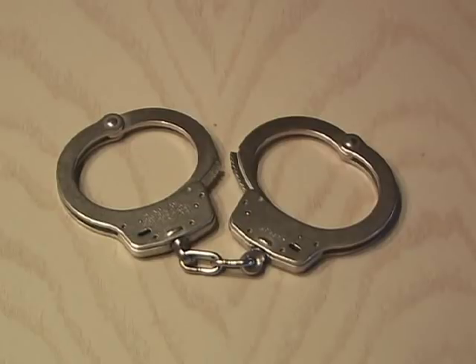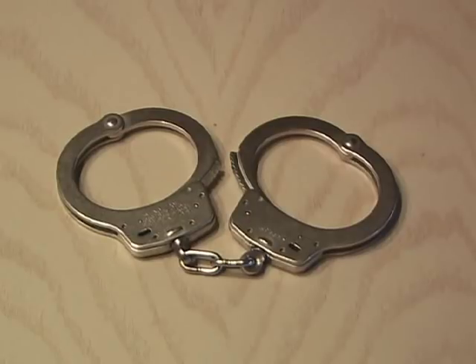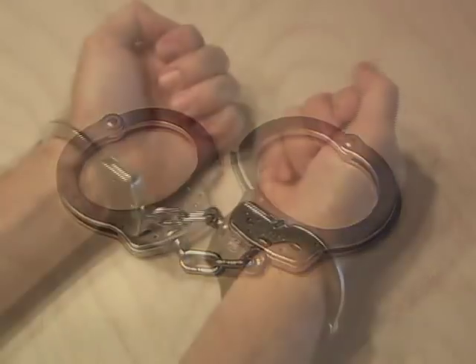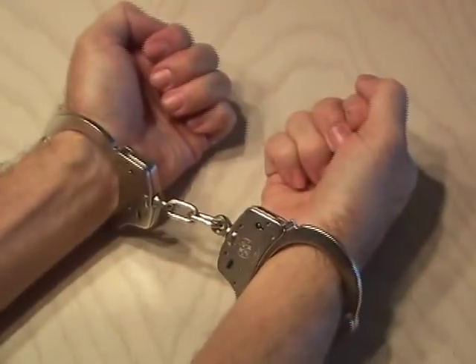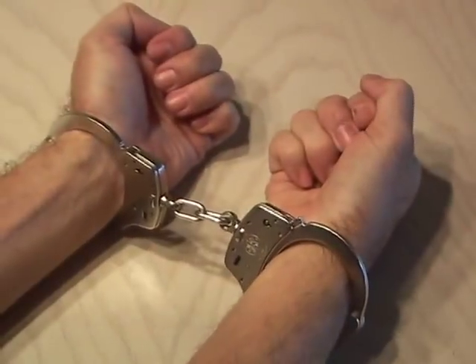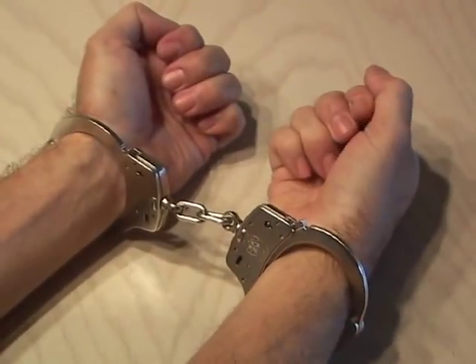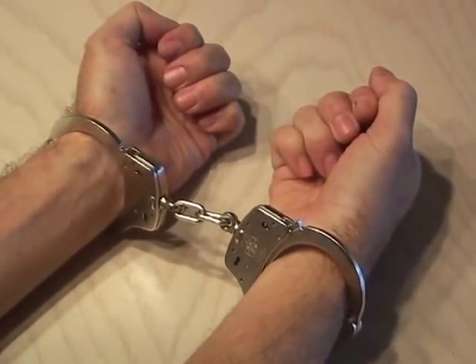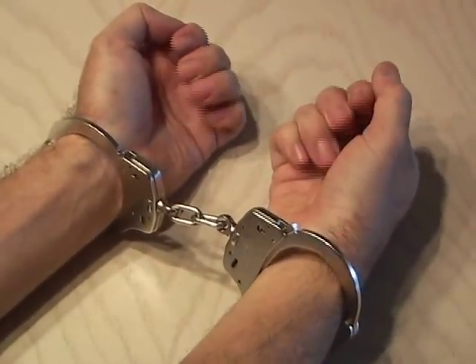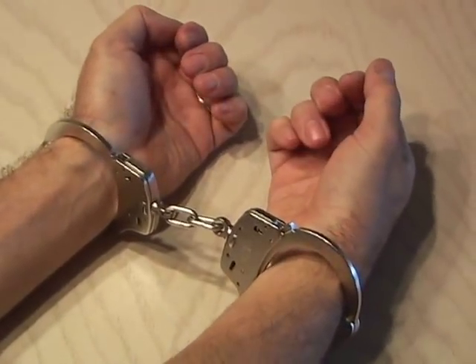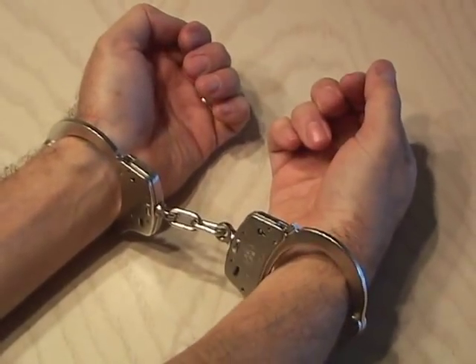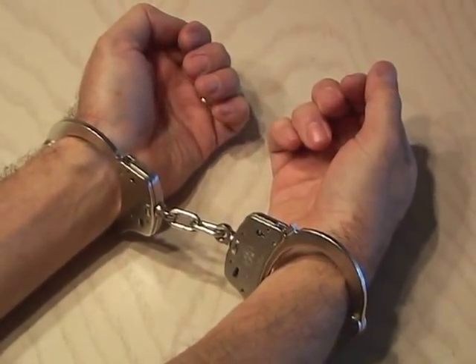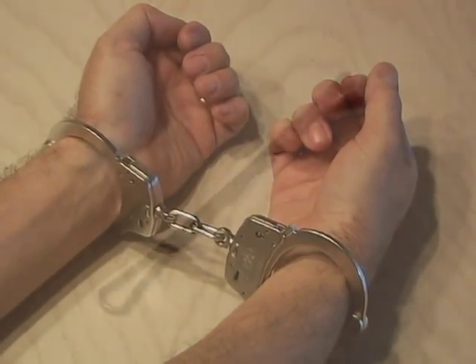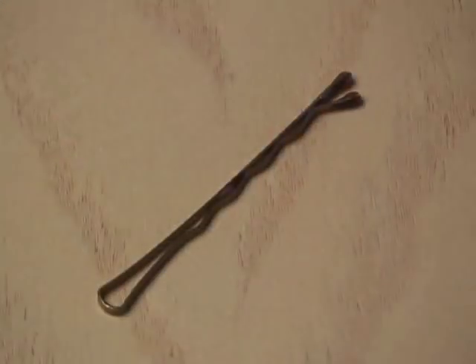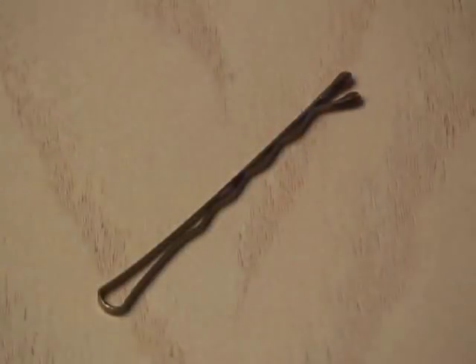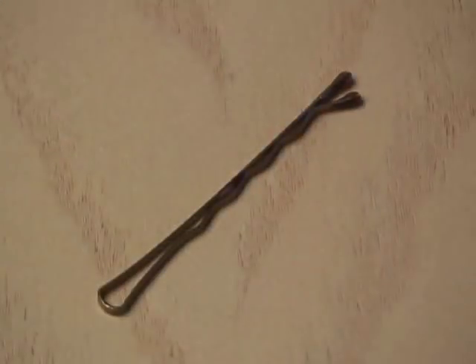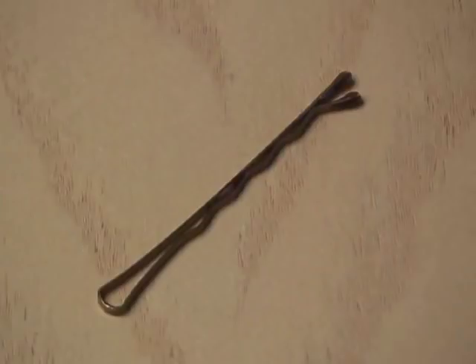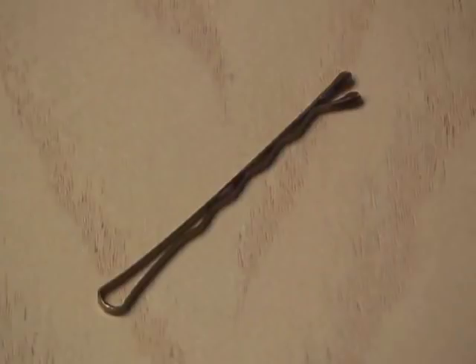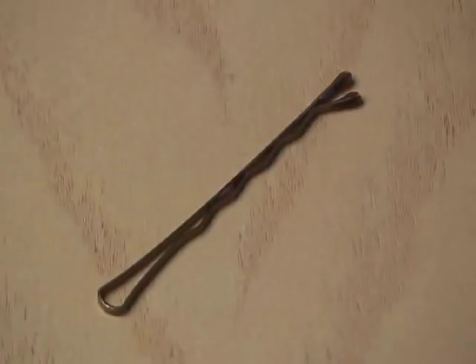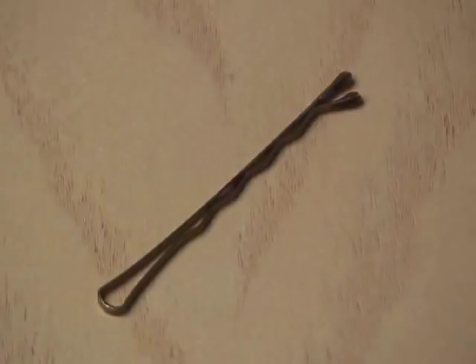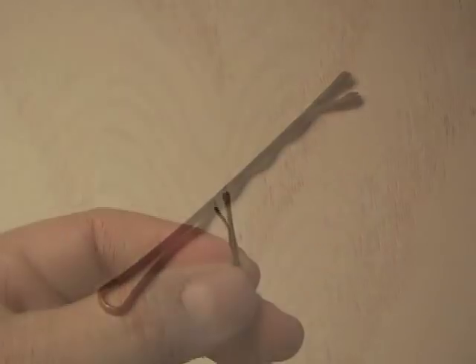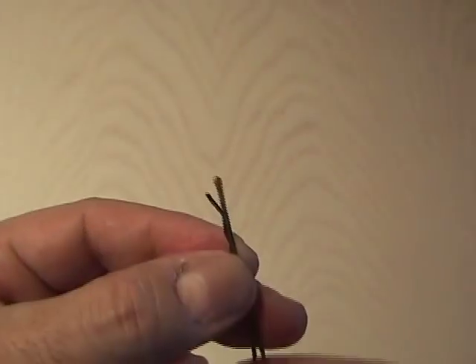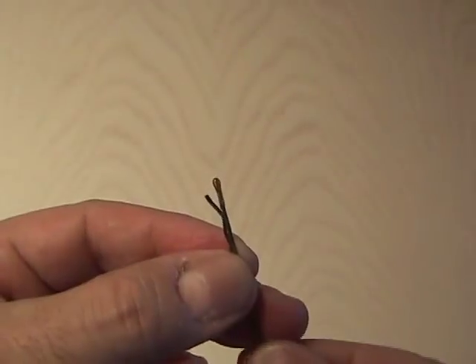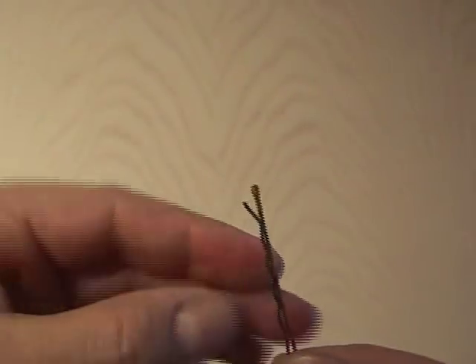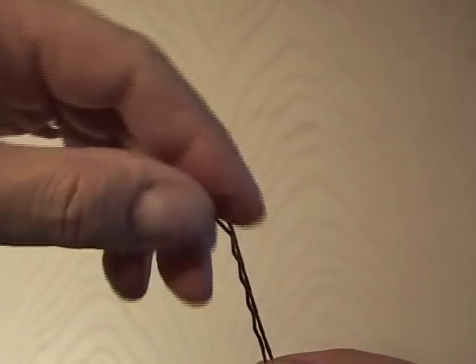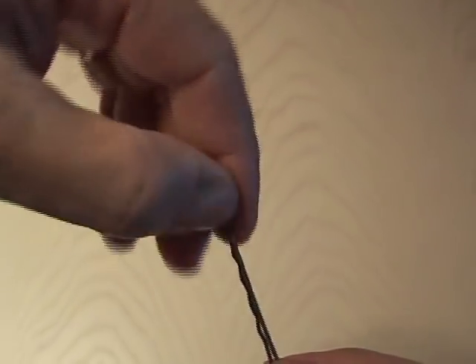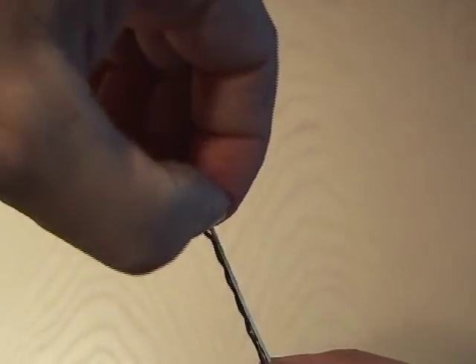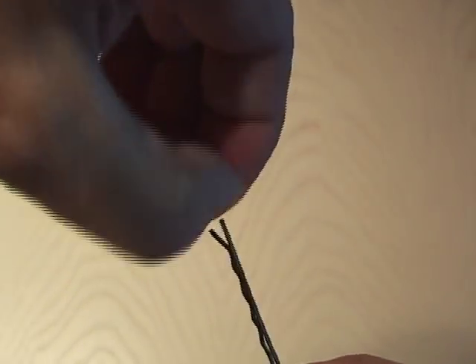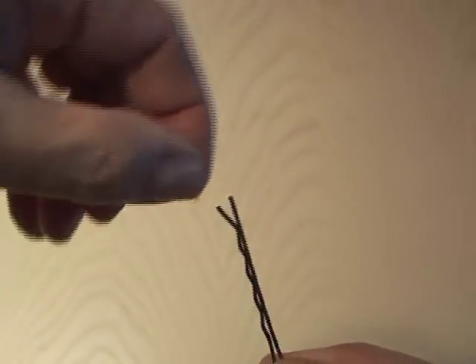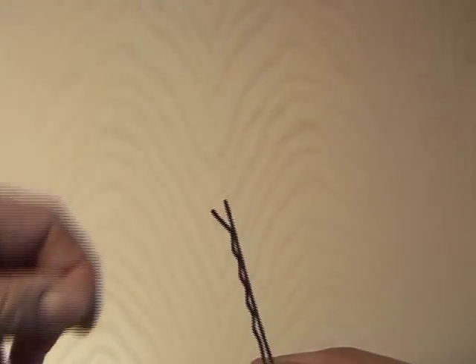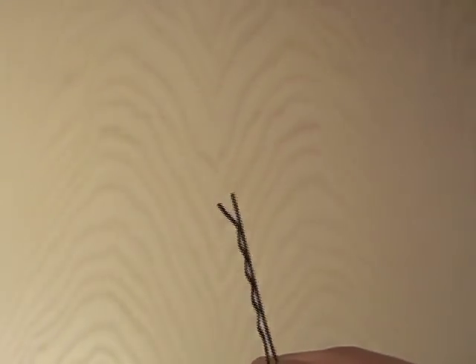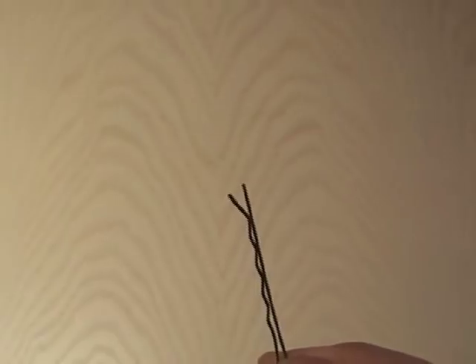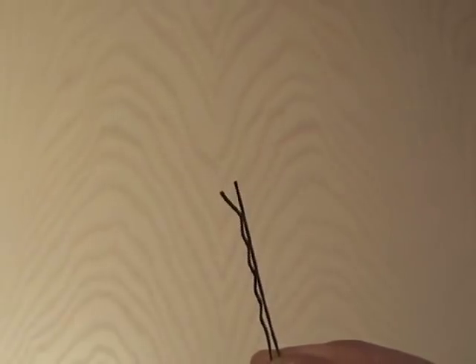Here's a set of Smith & Wesson Model 100 double lock handcuffs. Now all you need is a regular bobby pin. You want to peel away the plastic protective covering on the ends of the bobby pin so it'll work right.